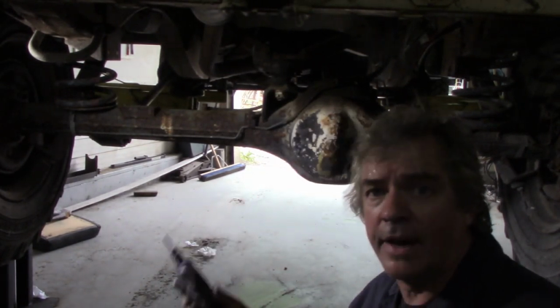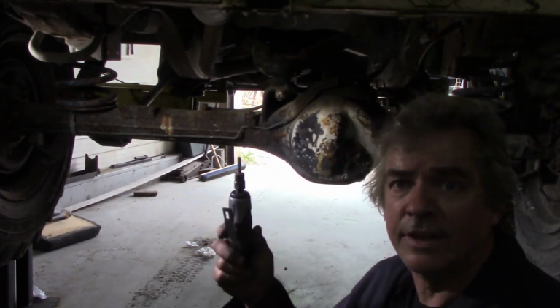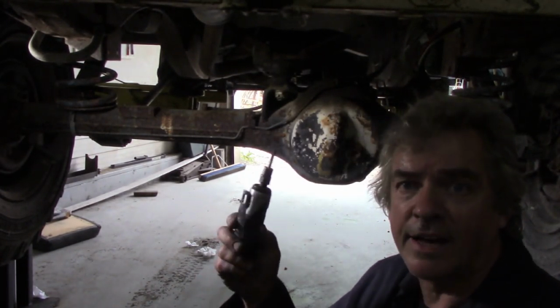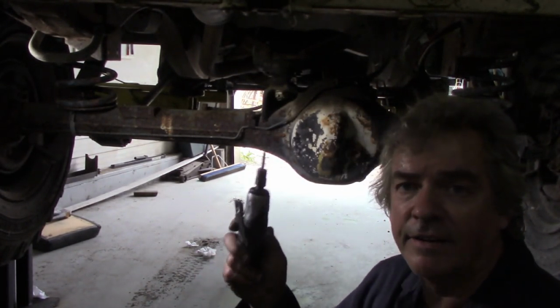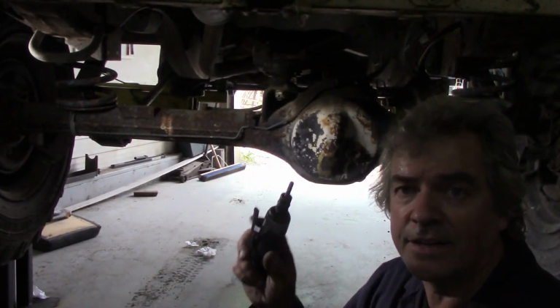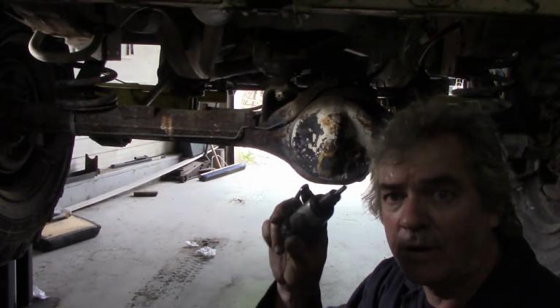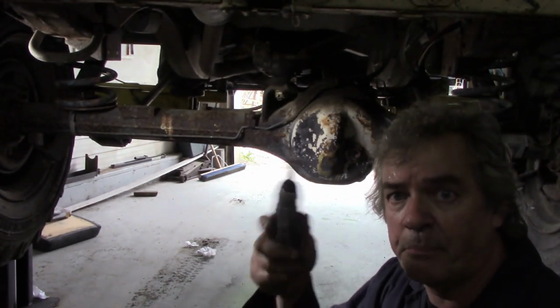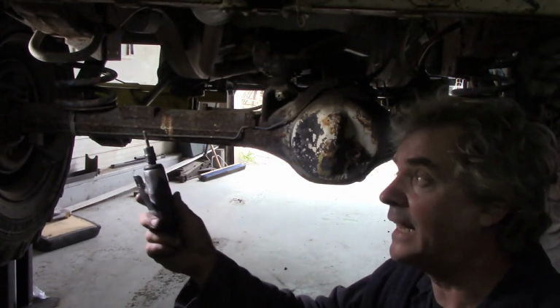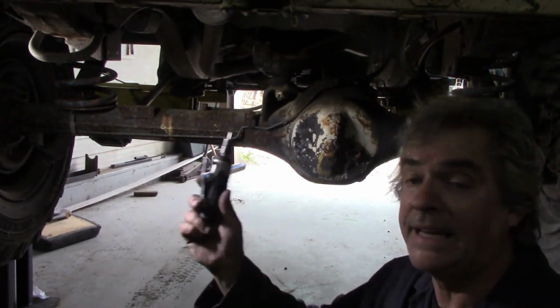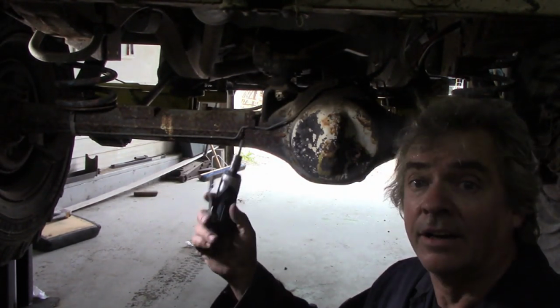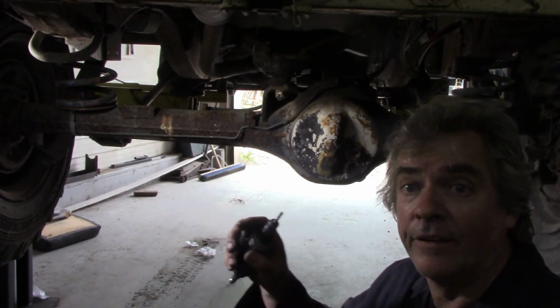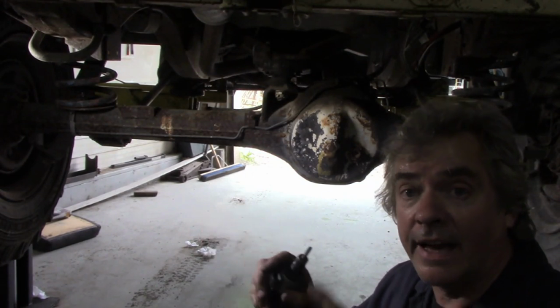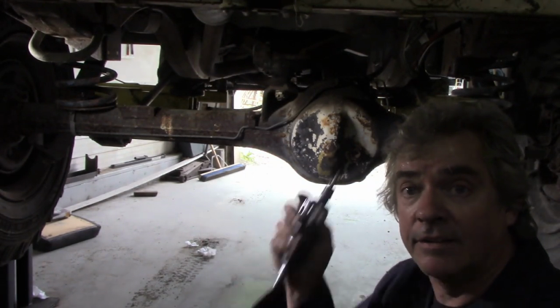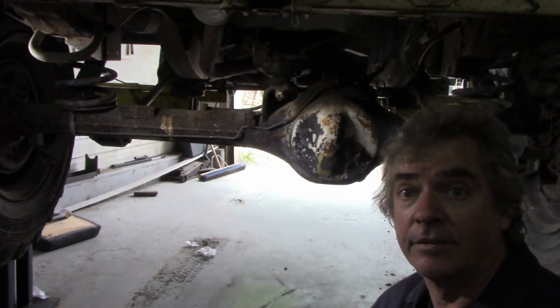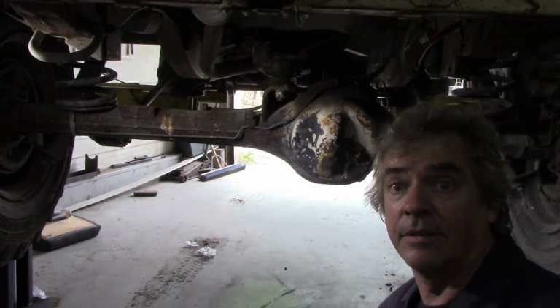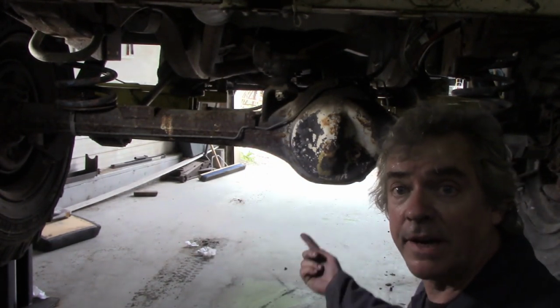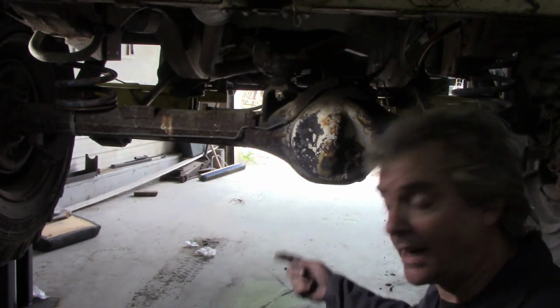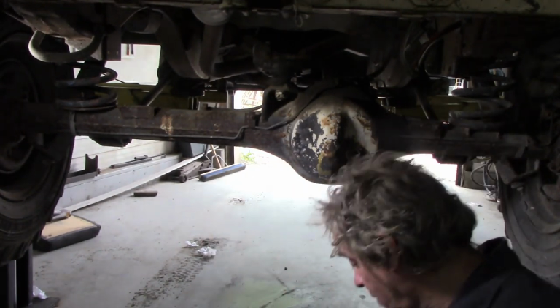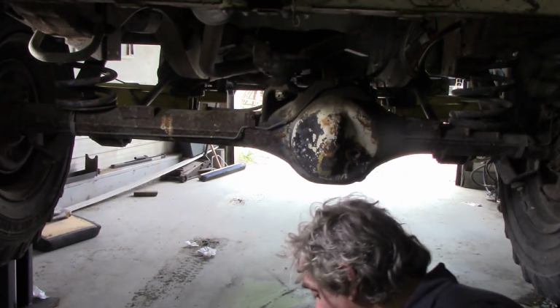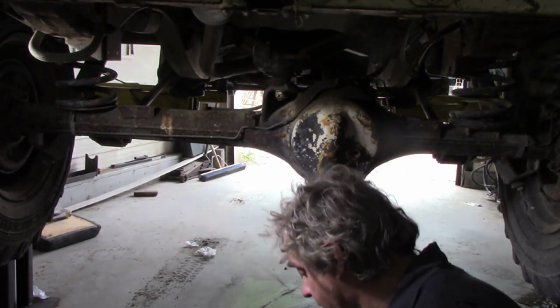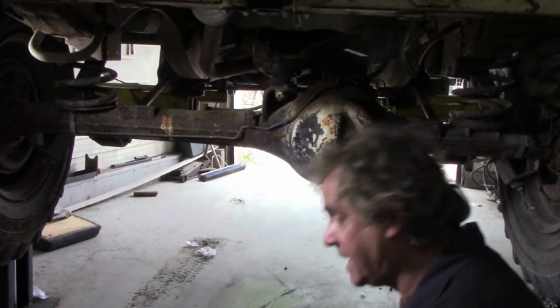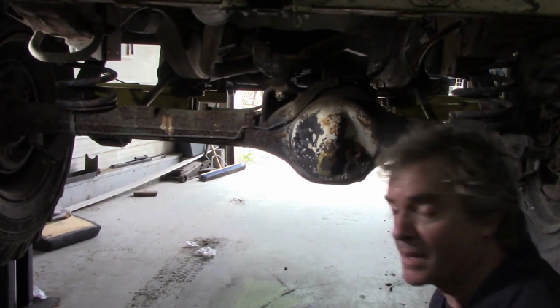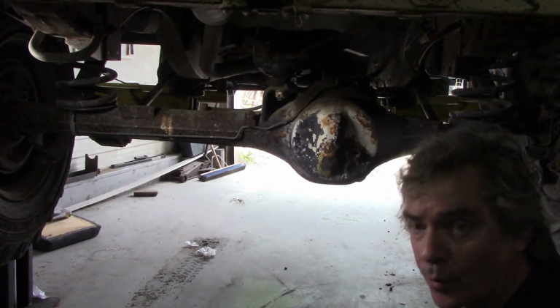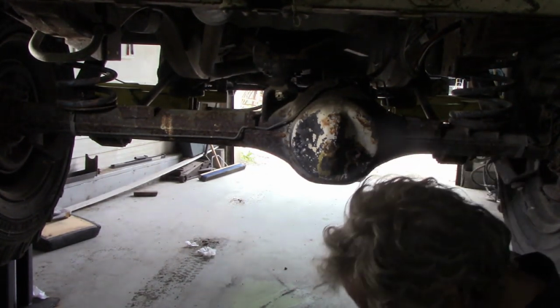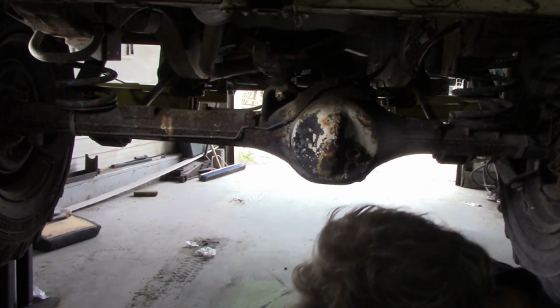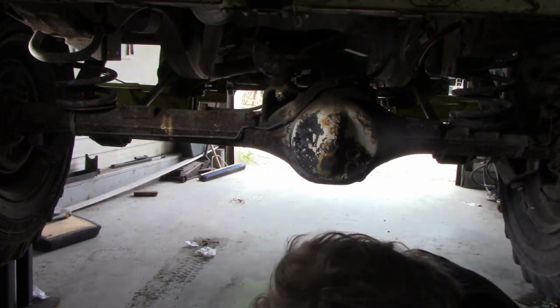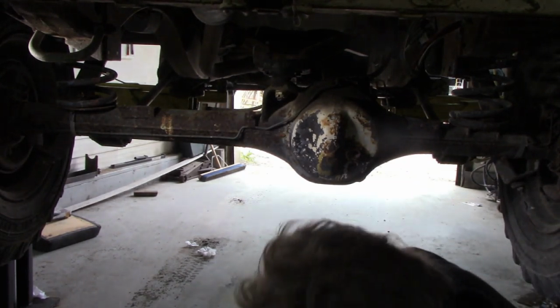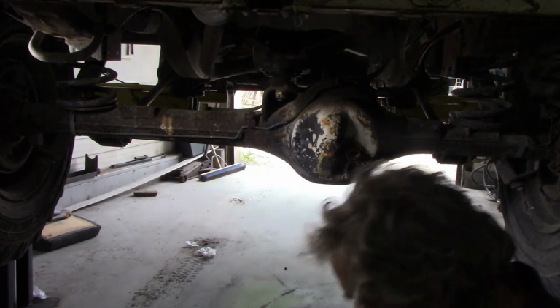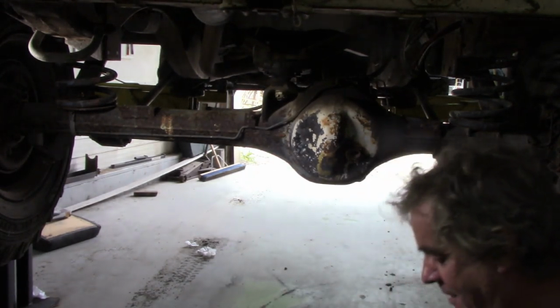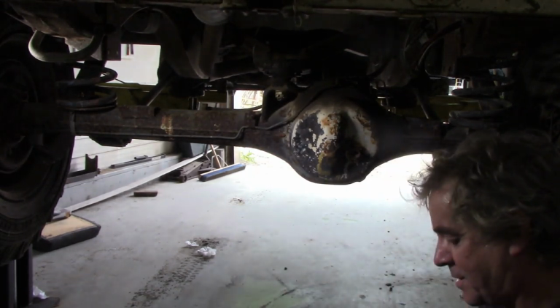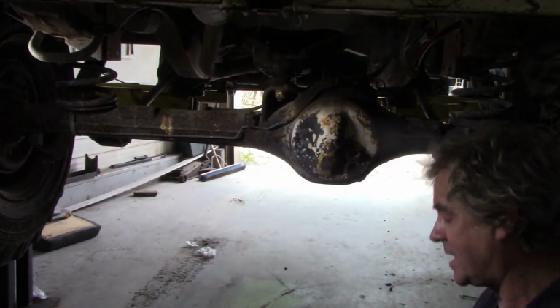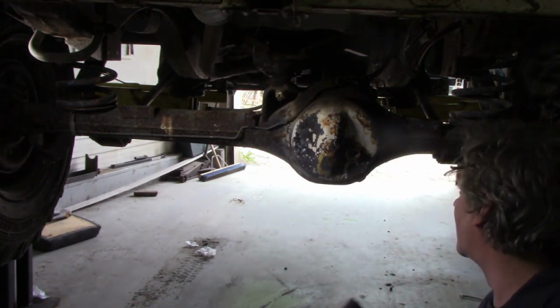By using the die grinder with this small bit on the end, we managed to clean out the square. So now we're just going to whiz that plug out.